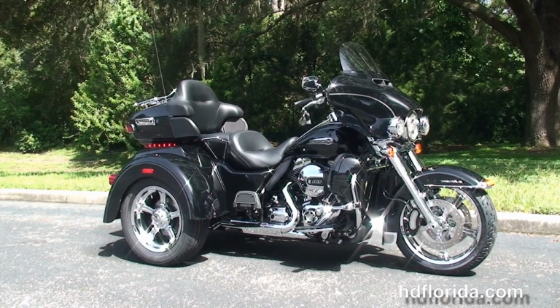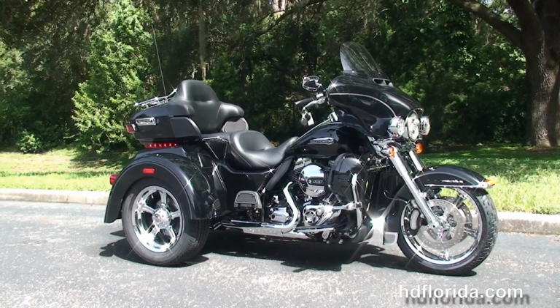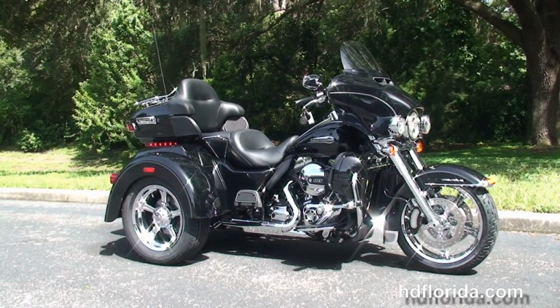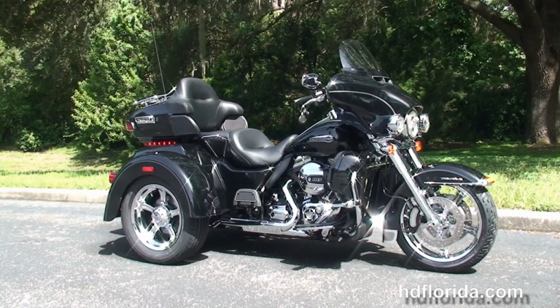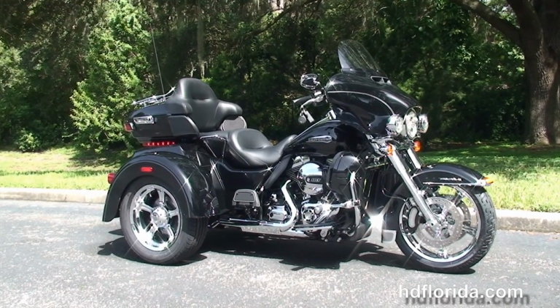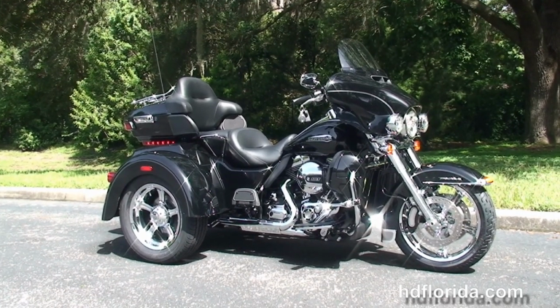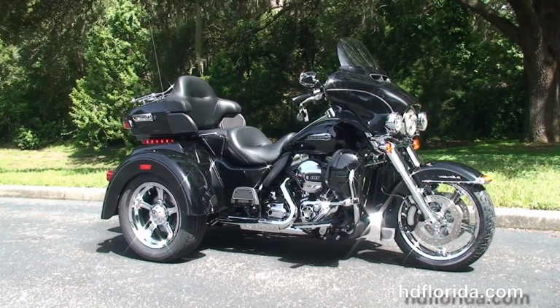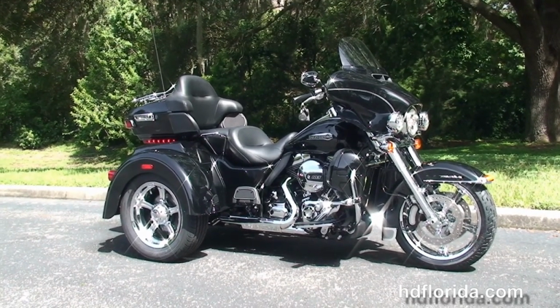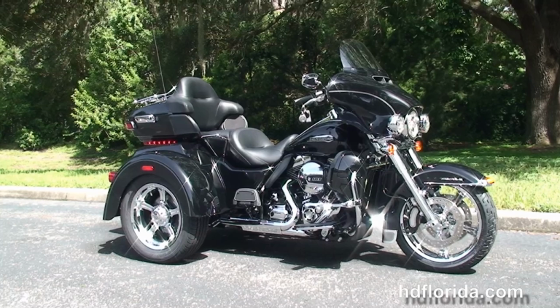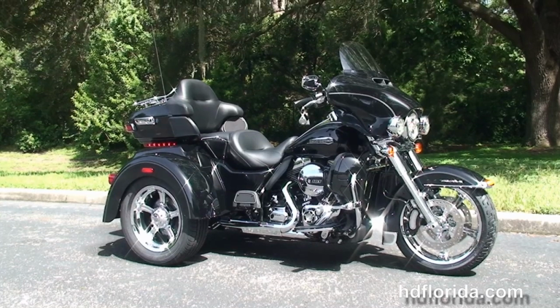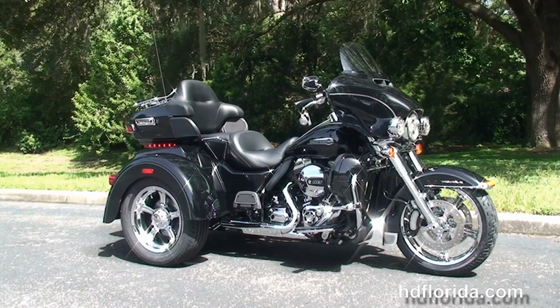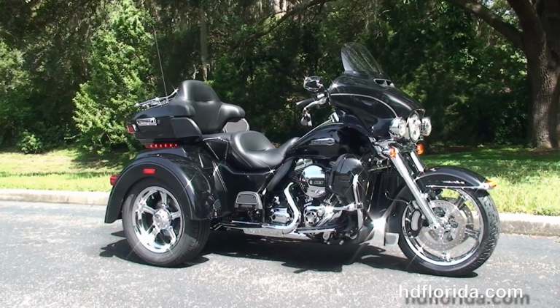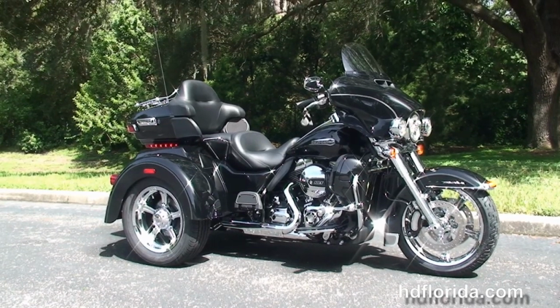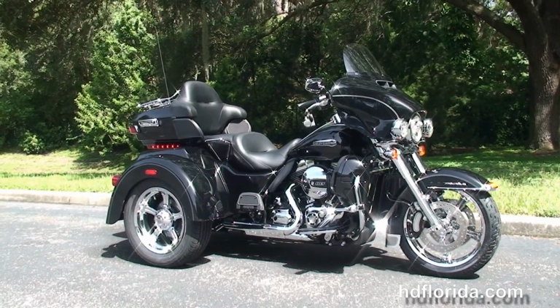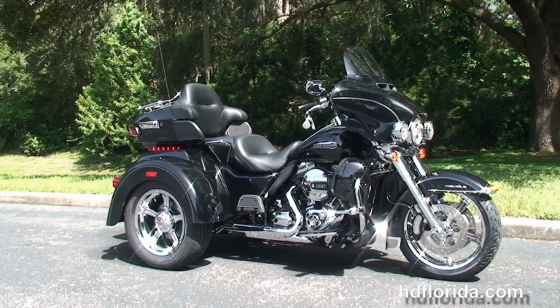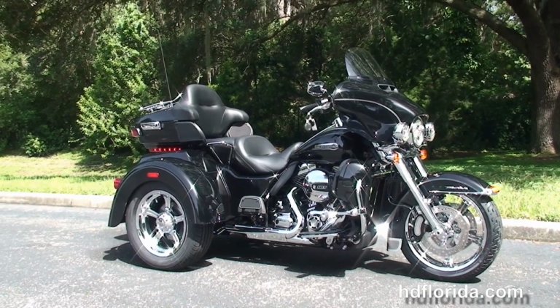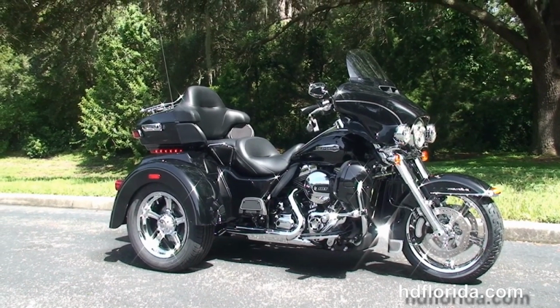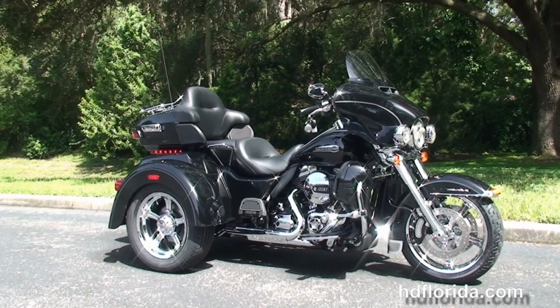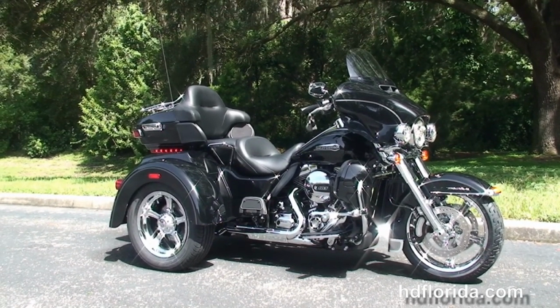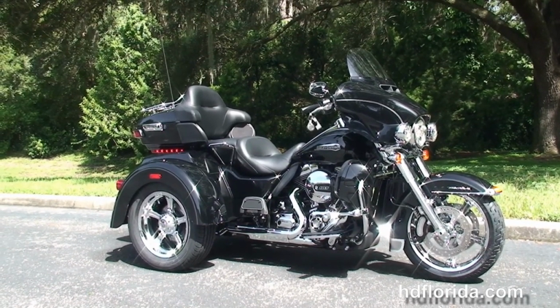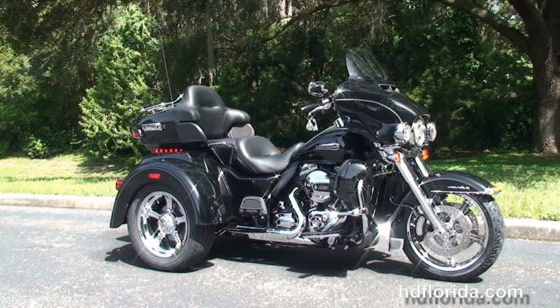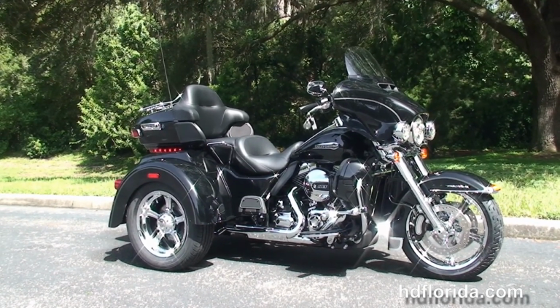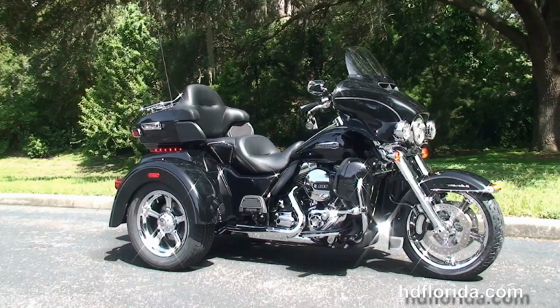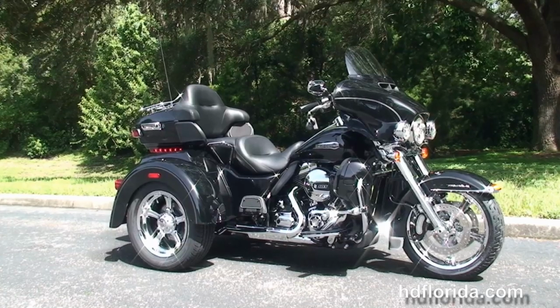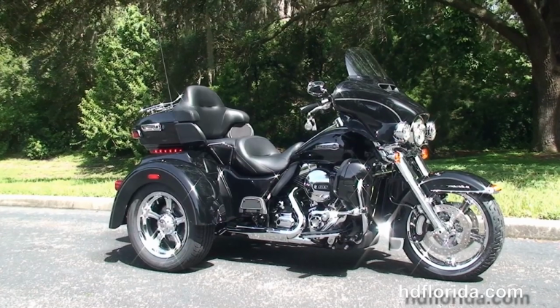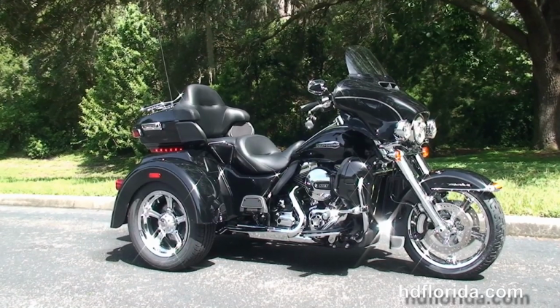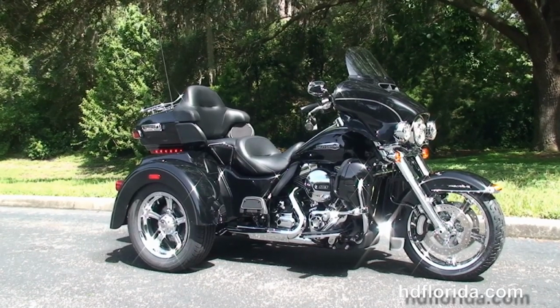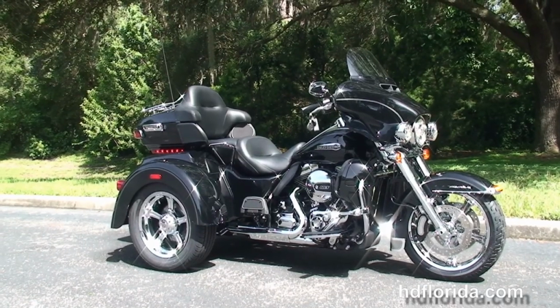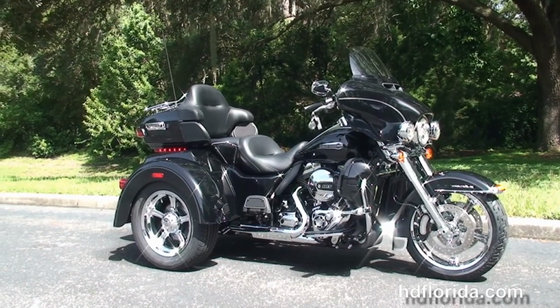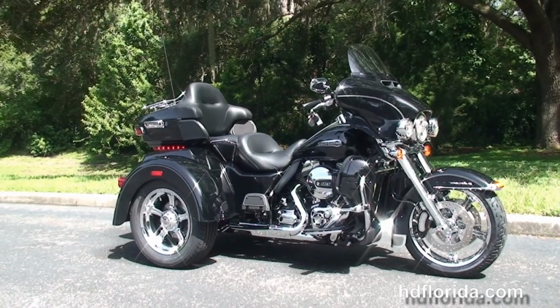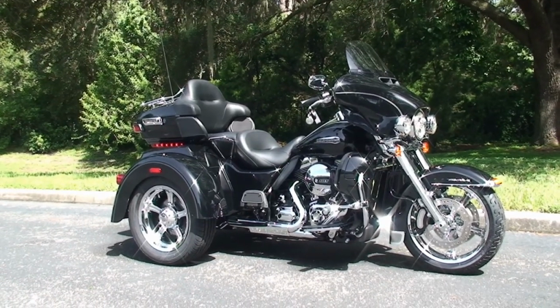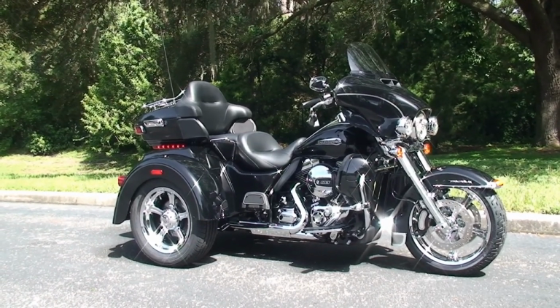For more information on this 2015 Tri-Glide, click the link below, and for the rest of our awesome inventory, visit us at hgflorida.com. We're always open 24-7. Remember to have one rocking, adrenaline-filled Harley day.